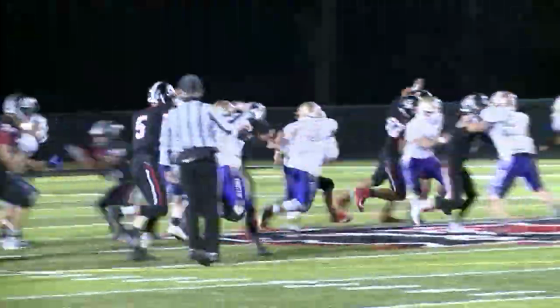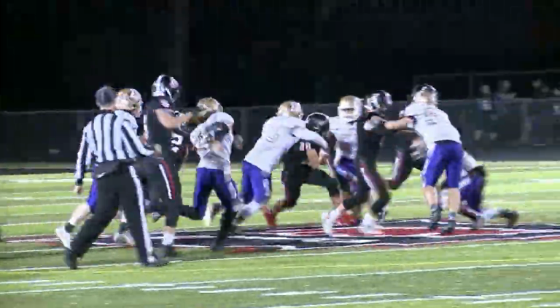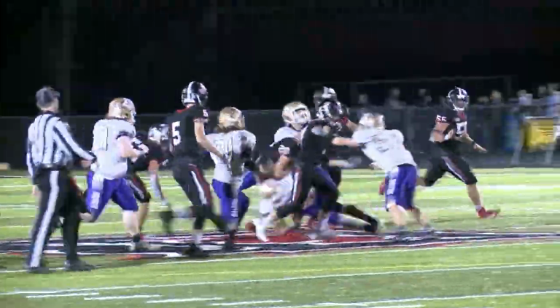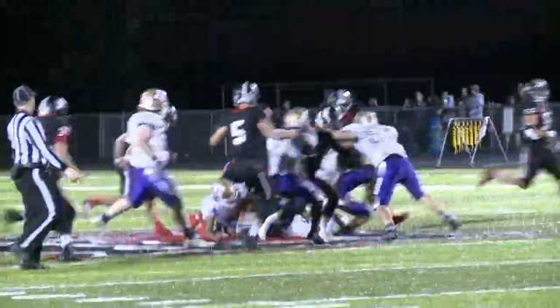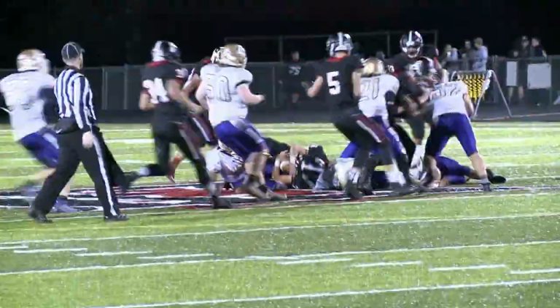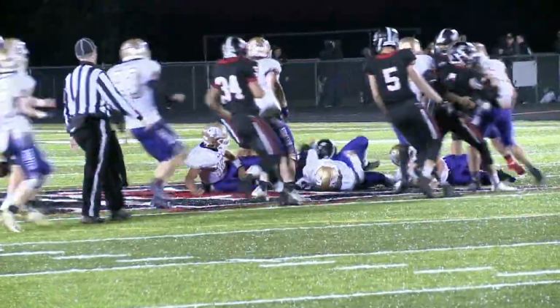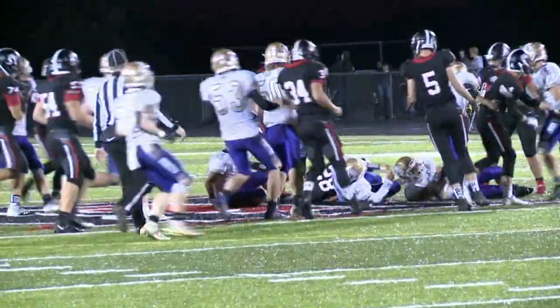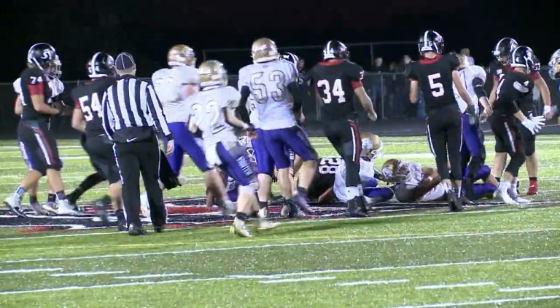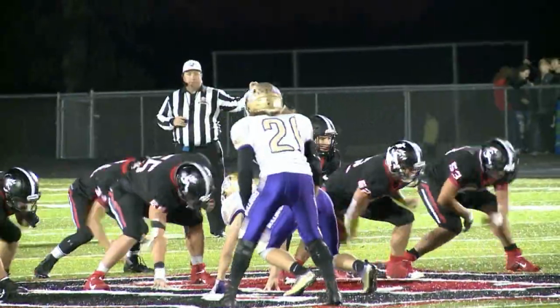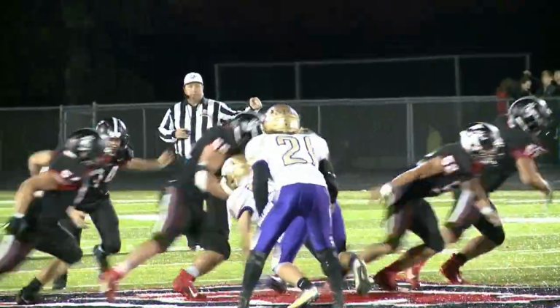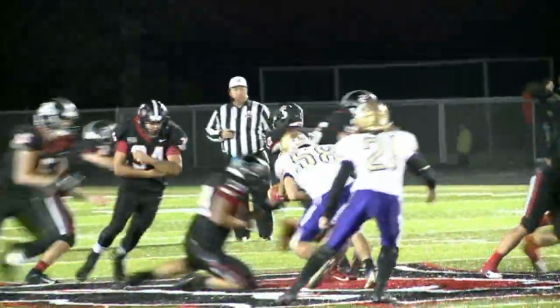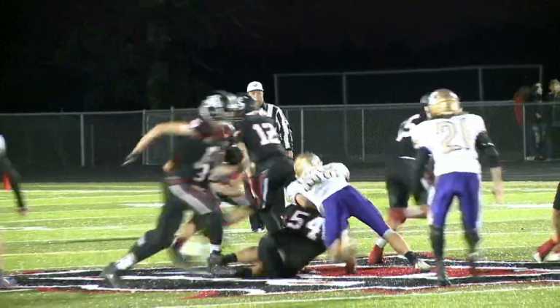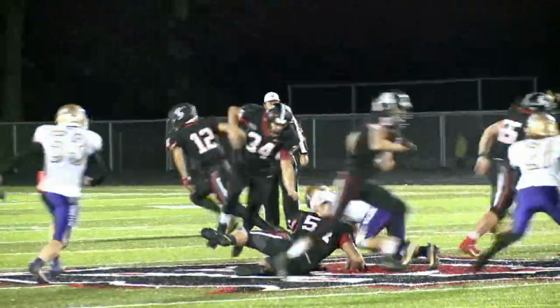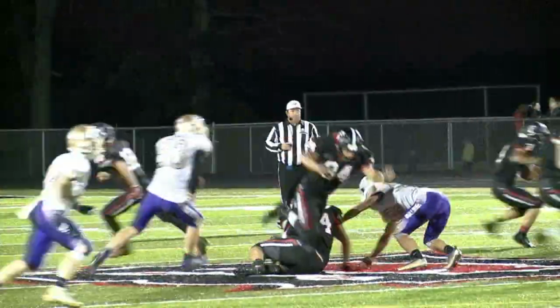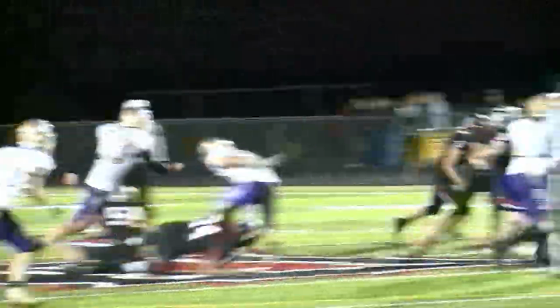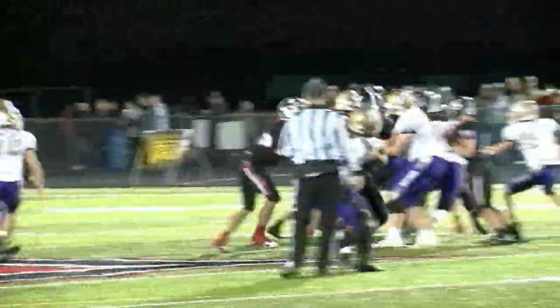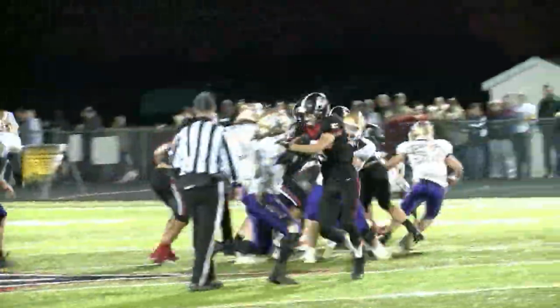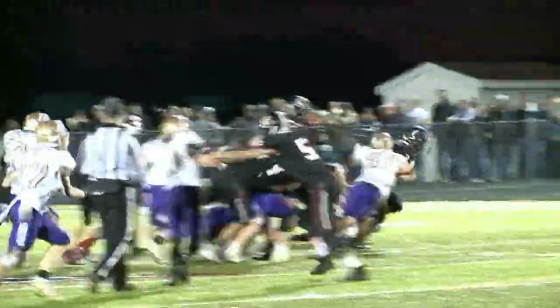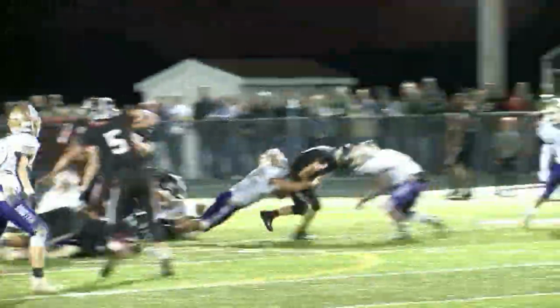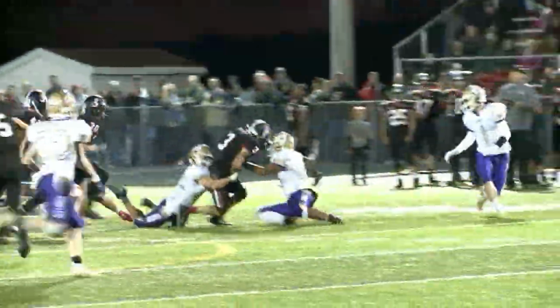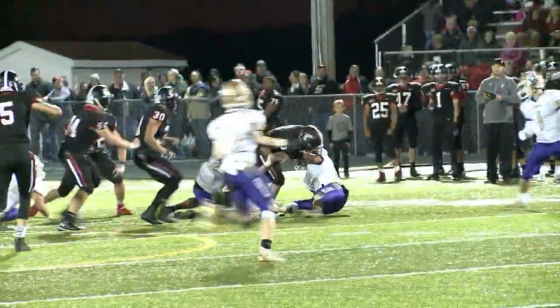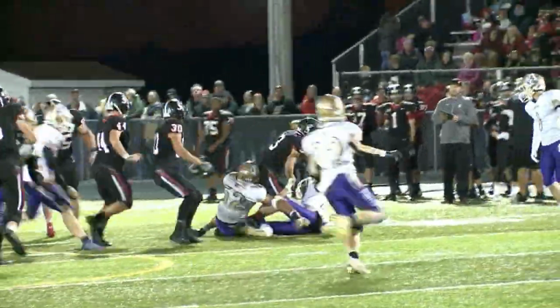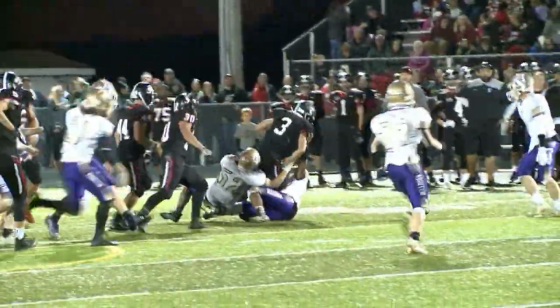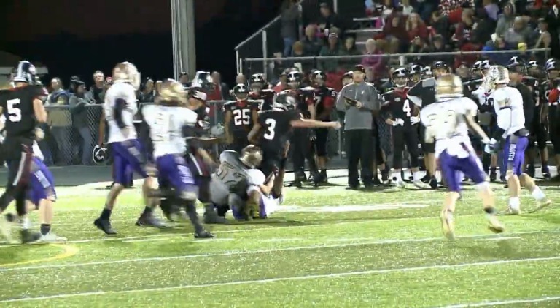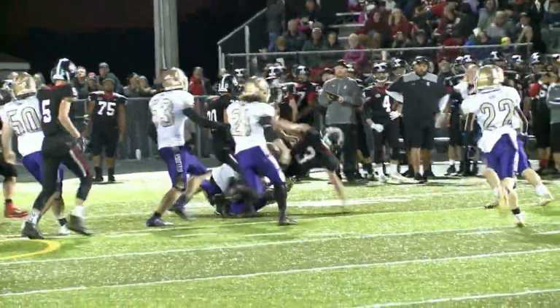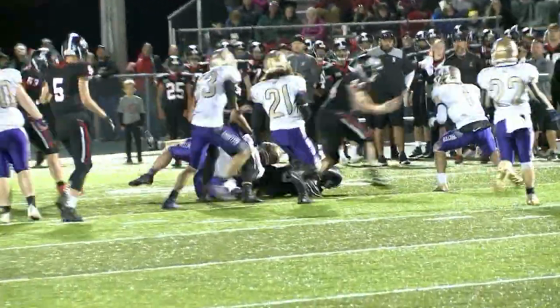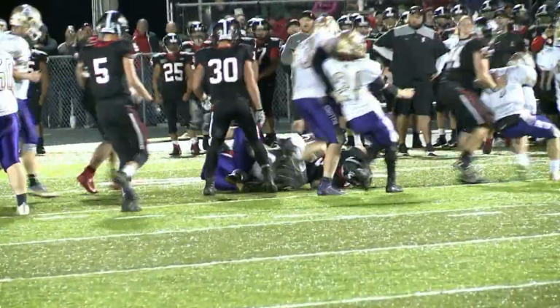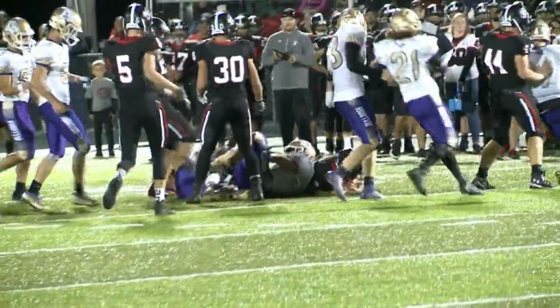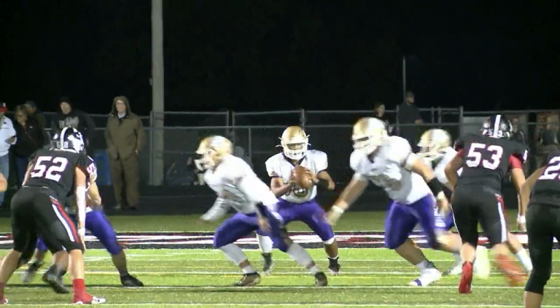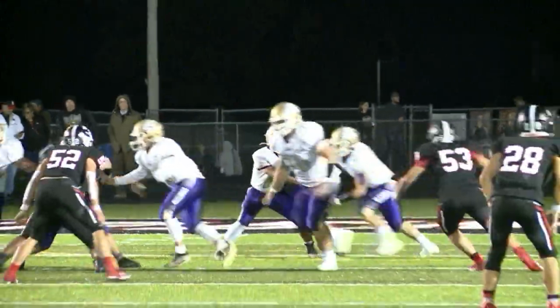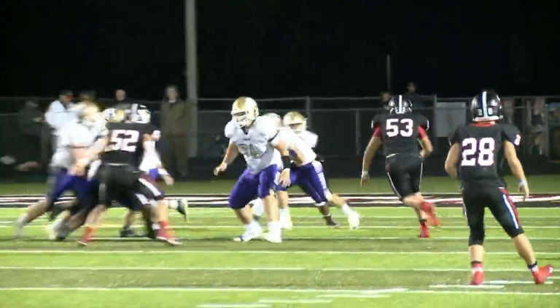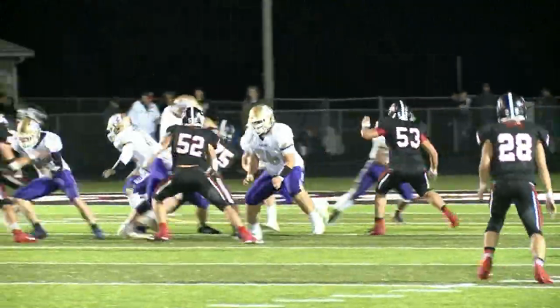Here's a run to the left by Joel Watts, right down the center — second carry for him. He goes to his left, and Ada would then force a punt.